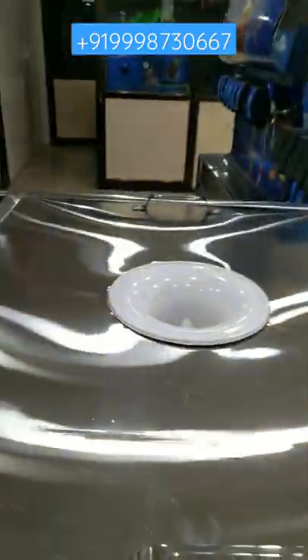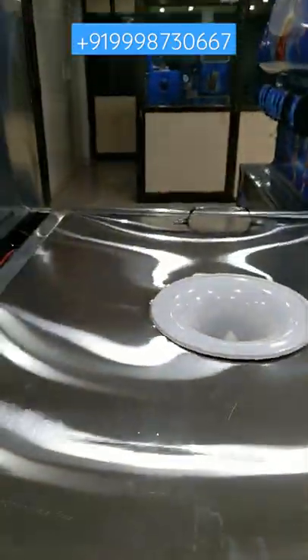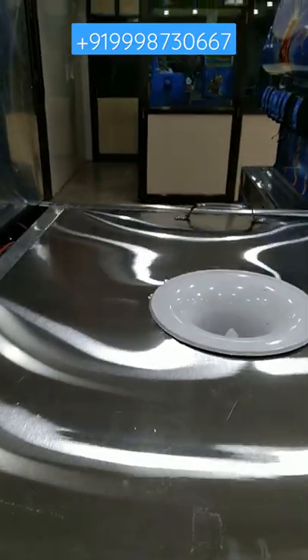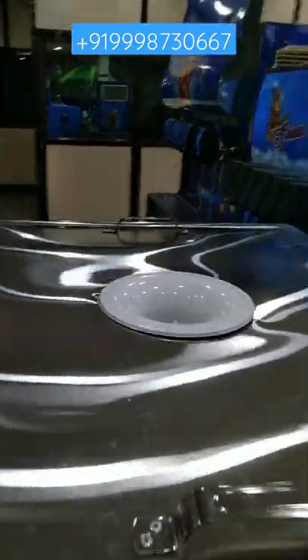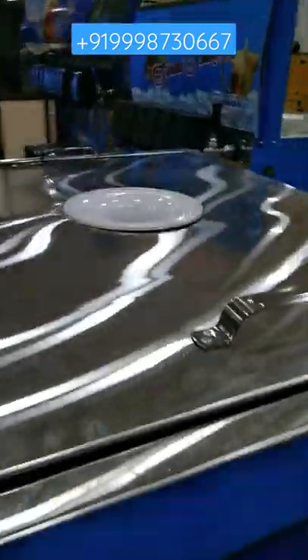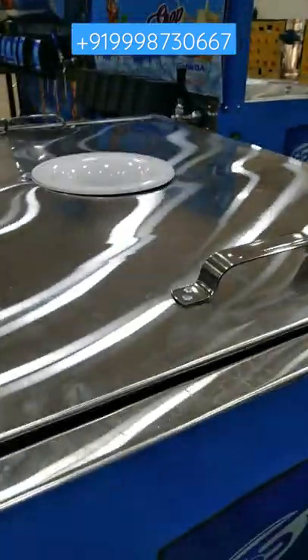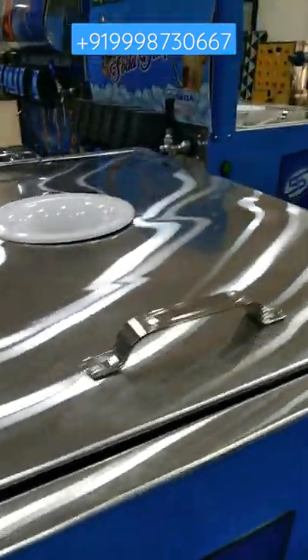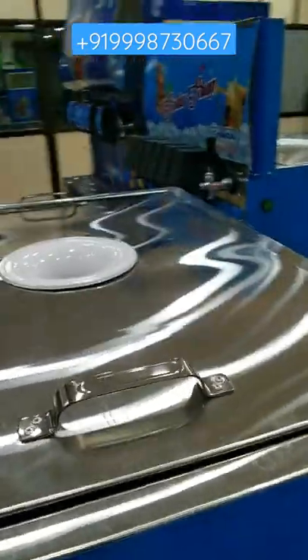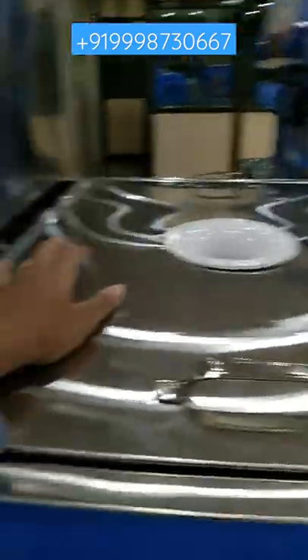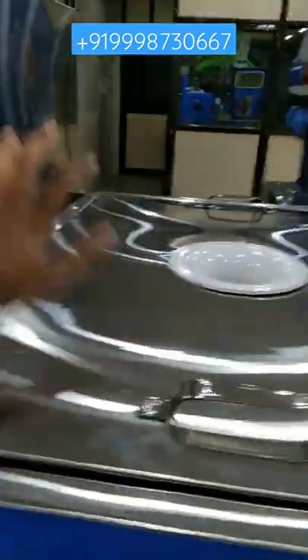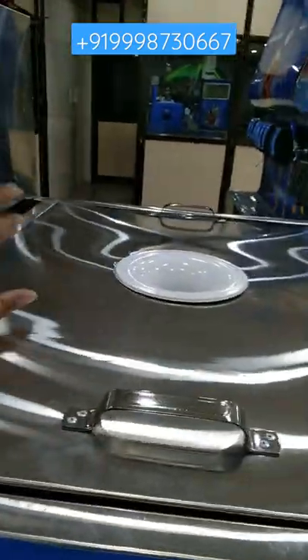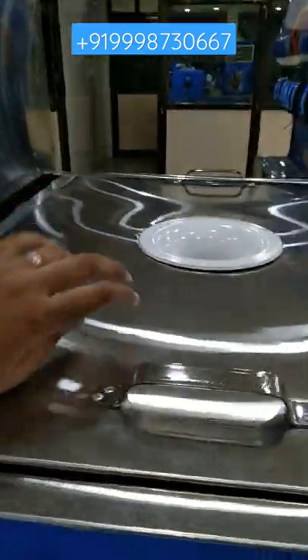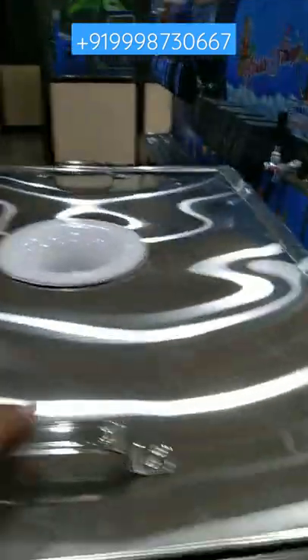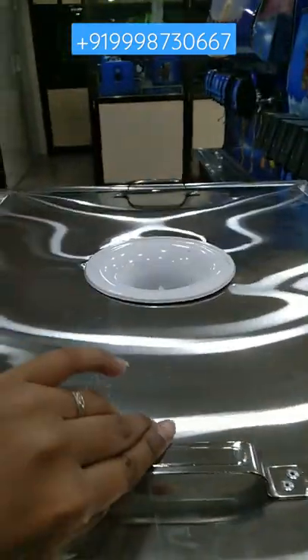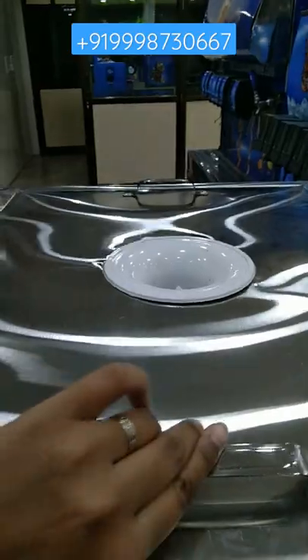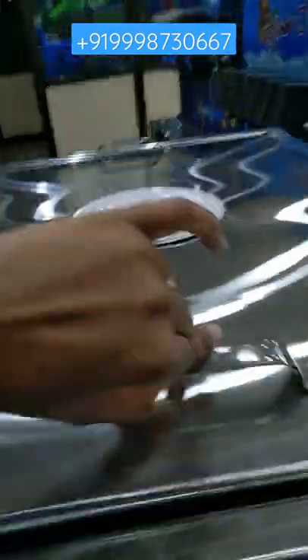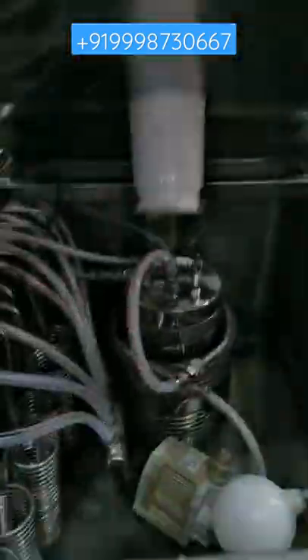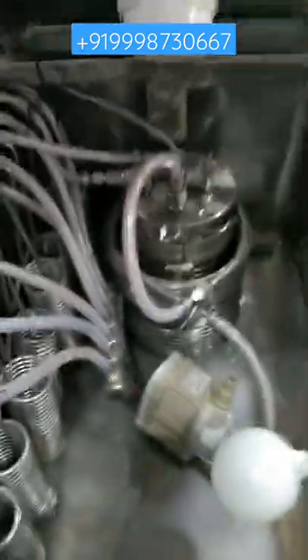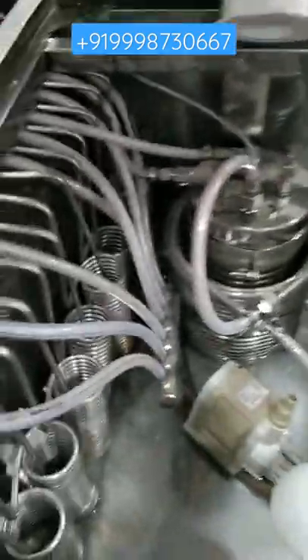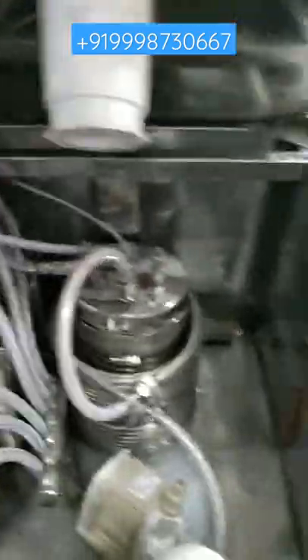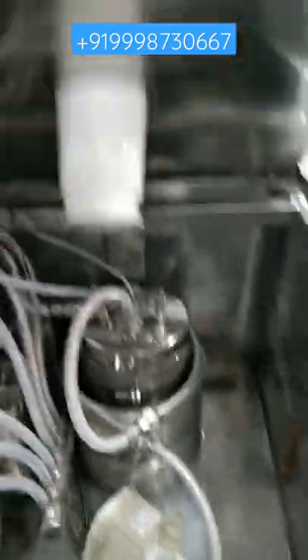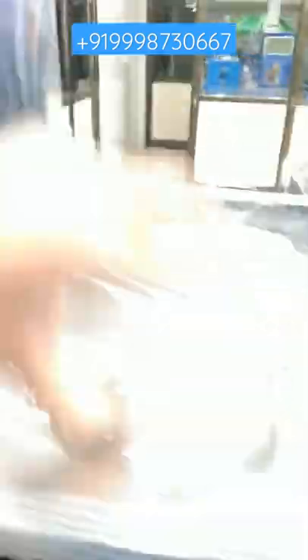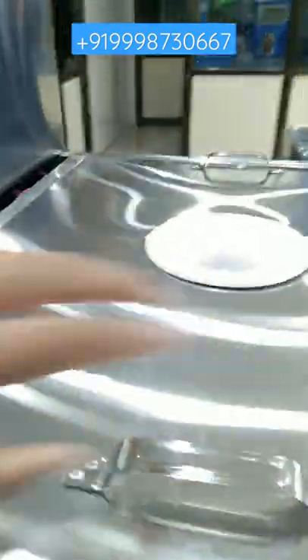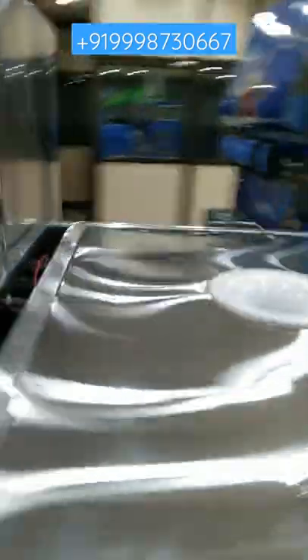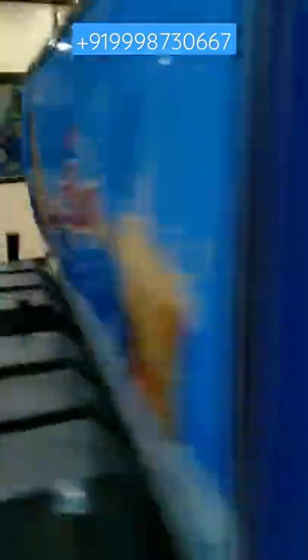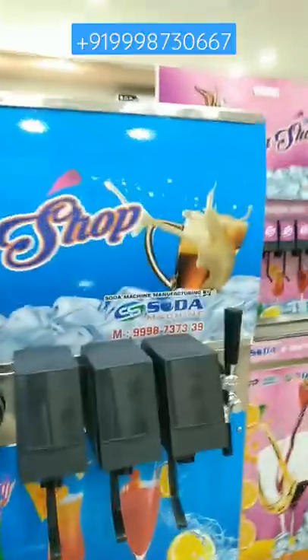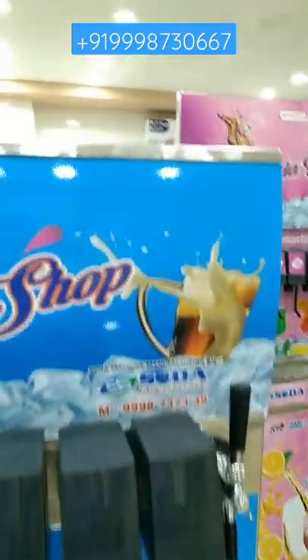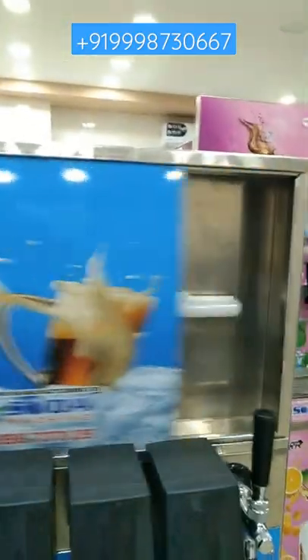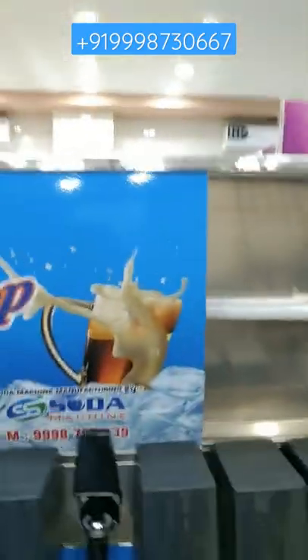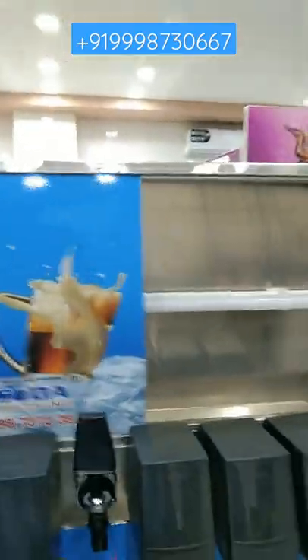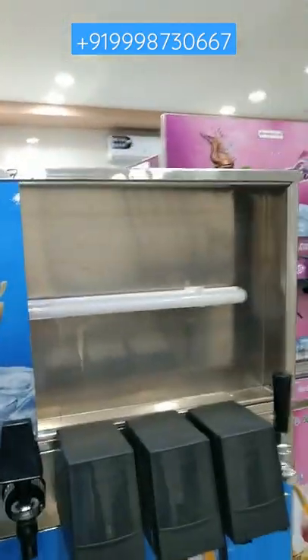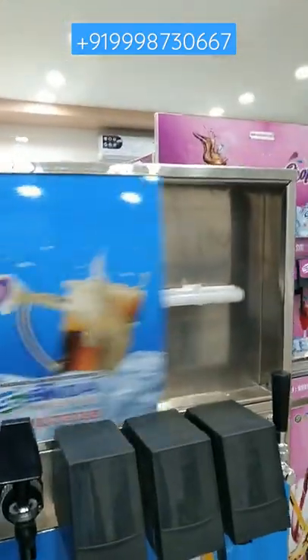Here you can keep a bowl of 20 liters. This is made of heavy gauge — you can see this — it is made under 304 grade steel. This is the water storage tank, and here you can fit an LED light.